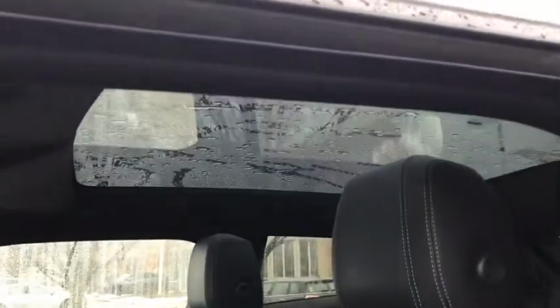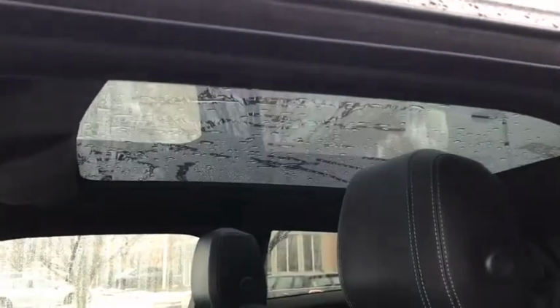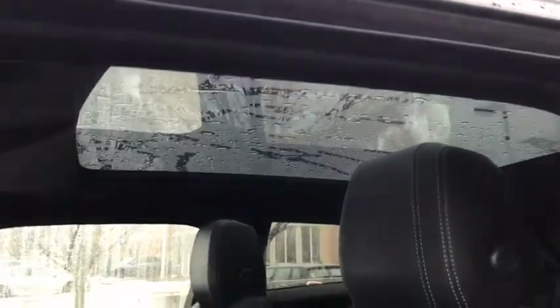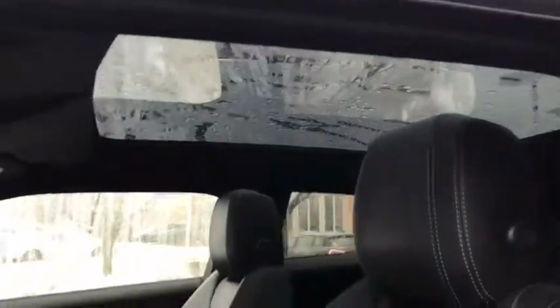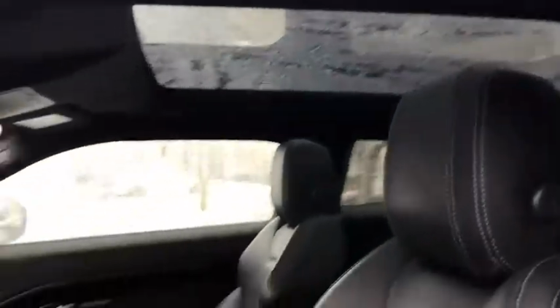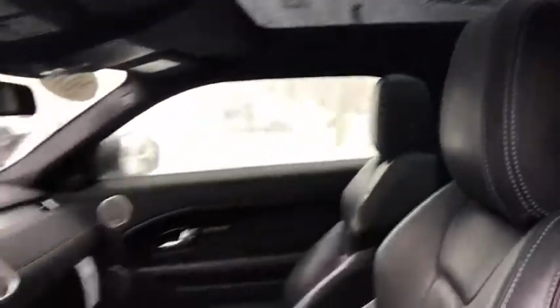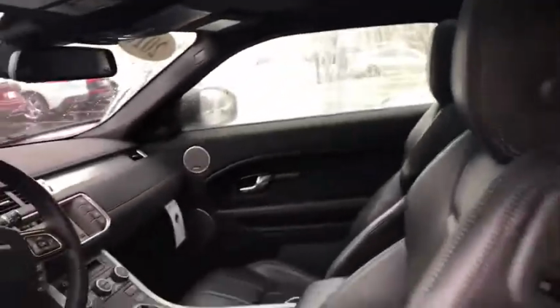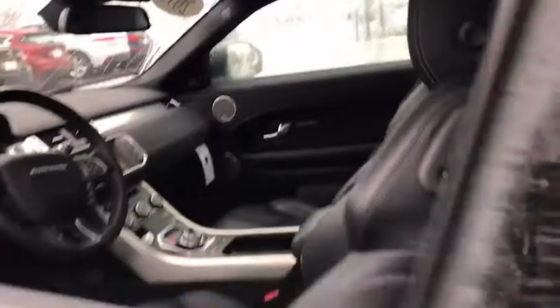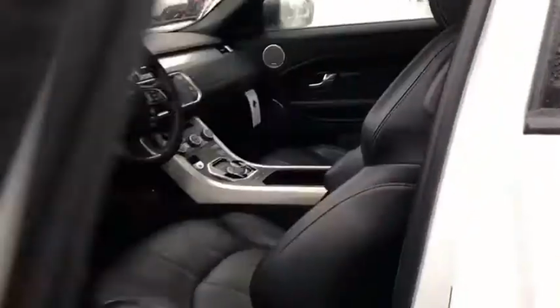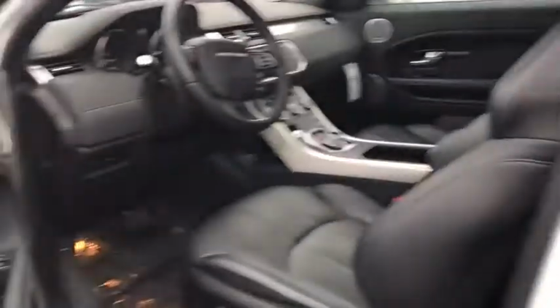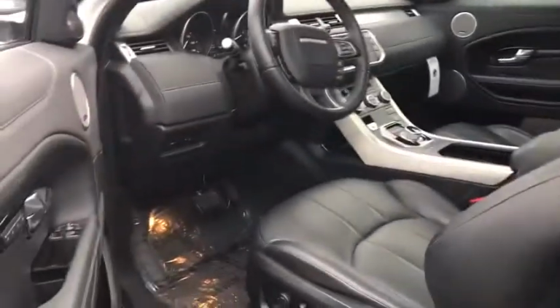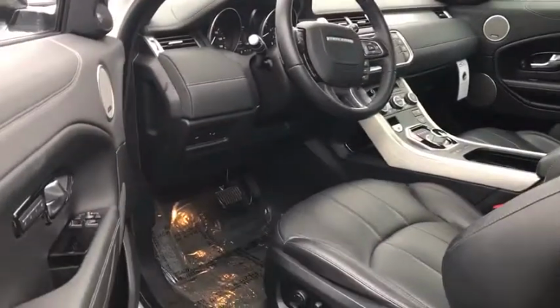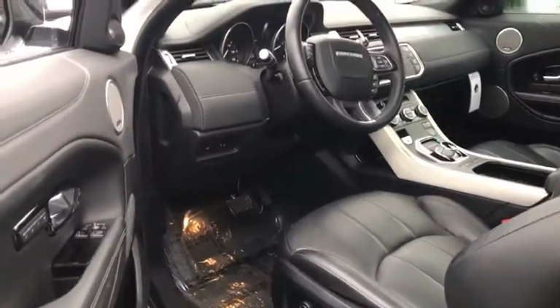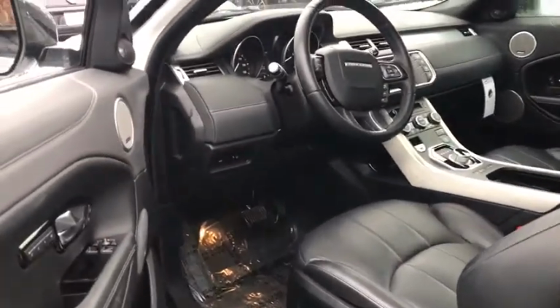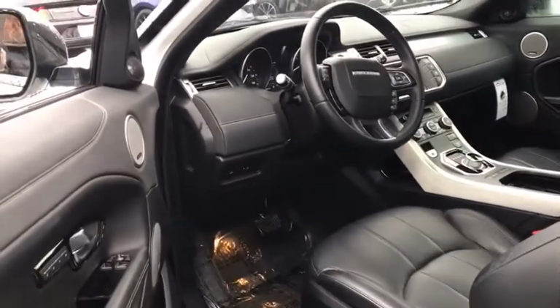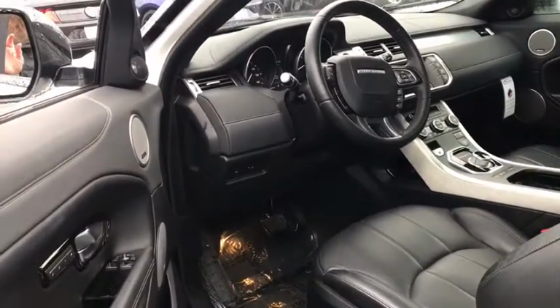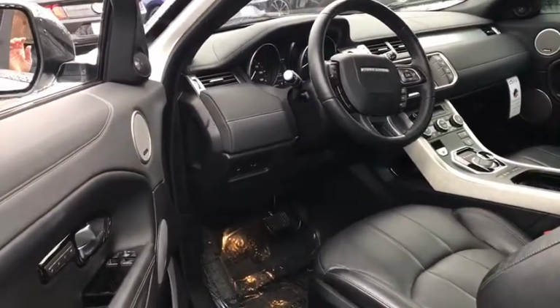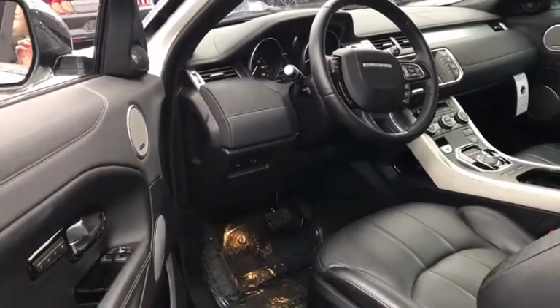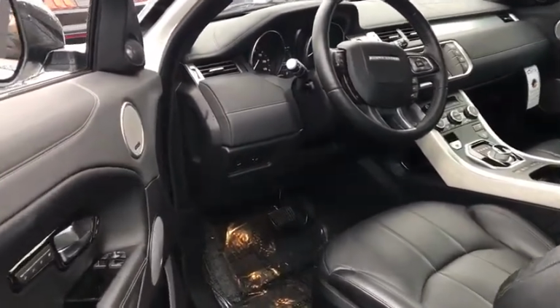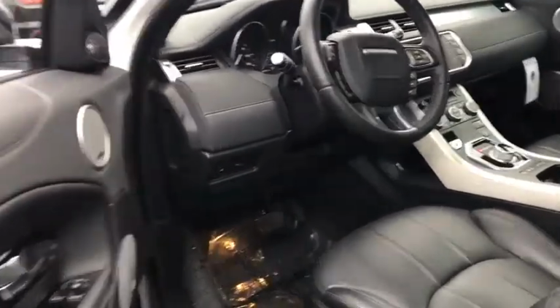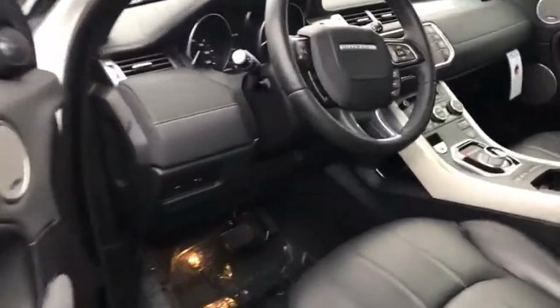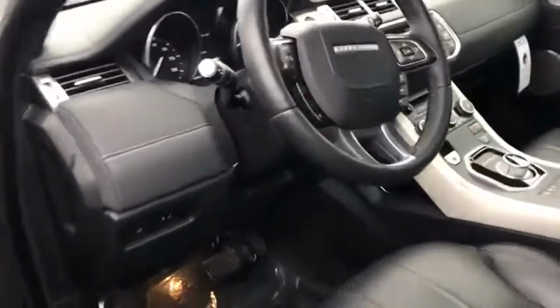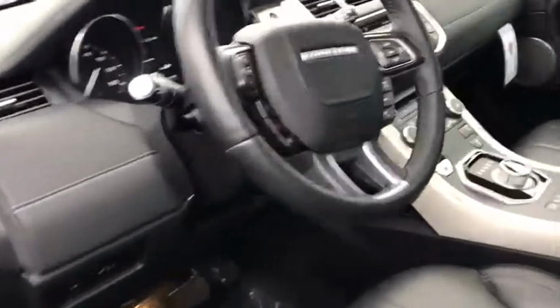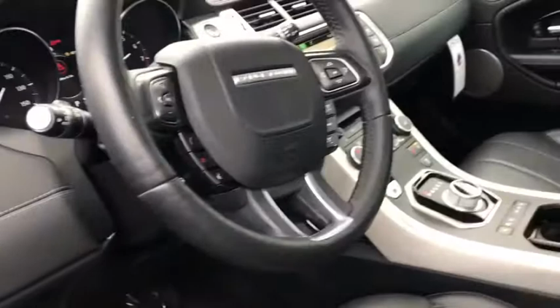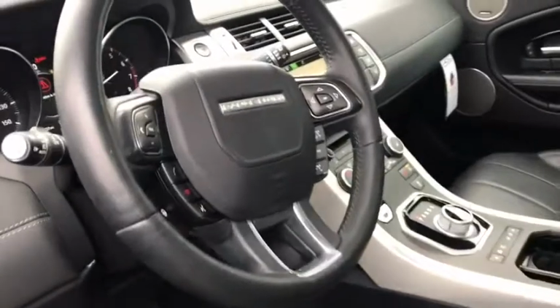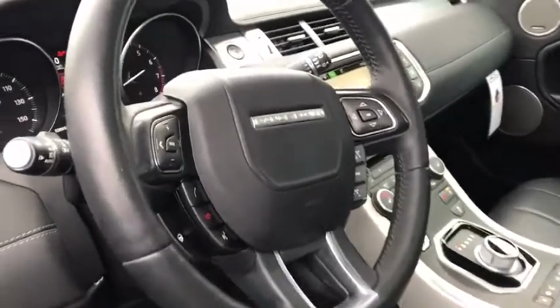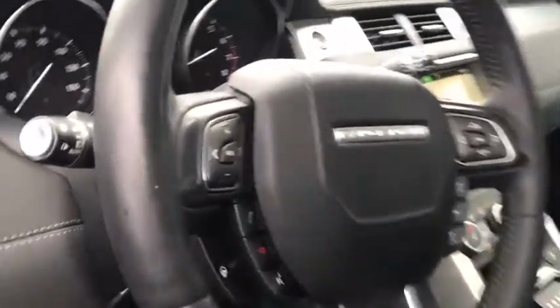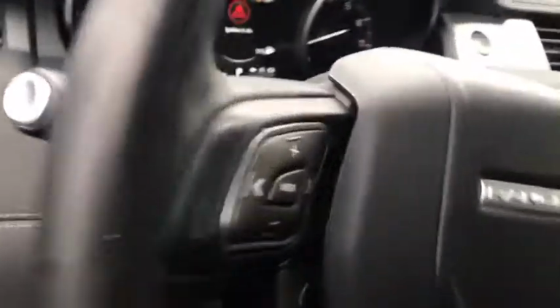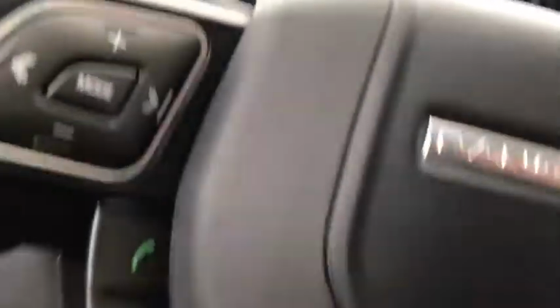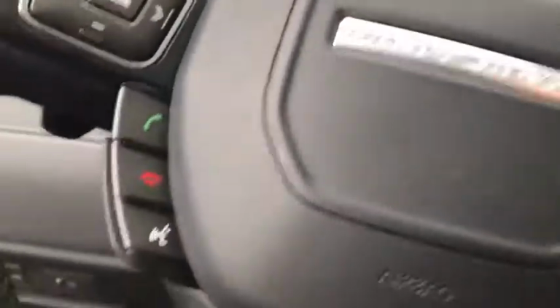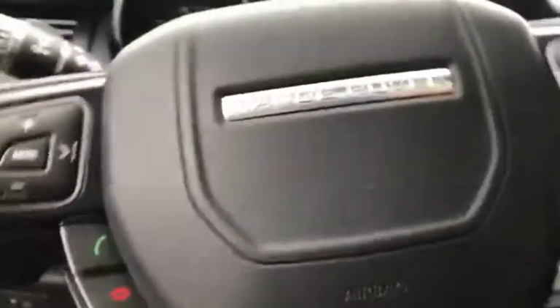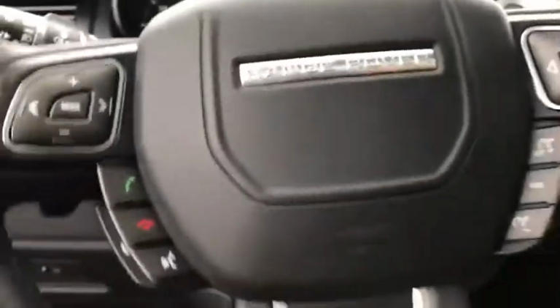Security system, rear window defroster, fog lights, electronic stability control, trip computer, CD player, remote keyless entry, panic alarm, tachometer.